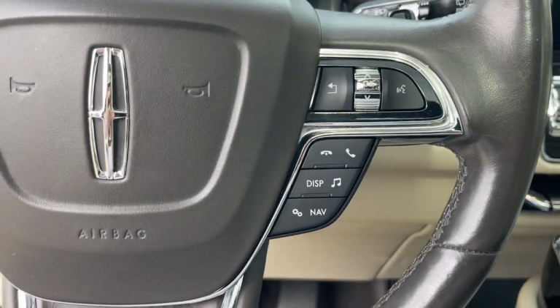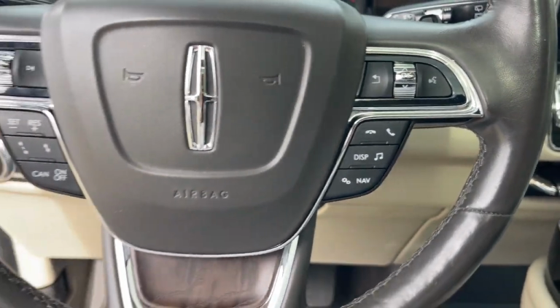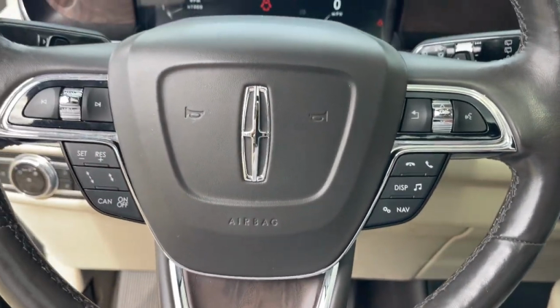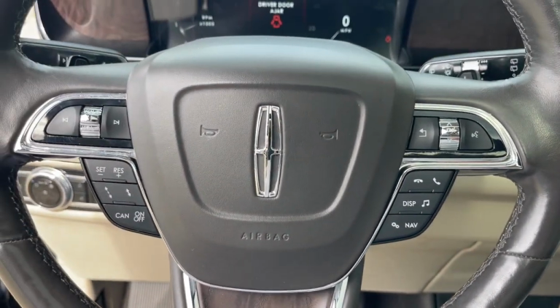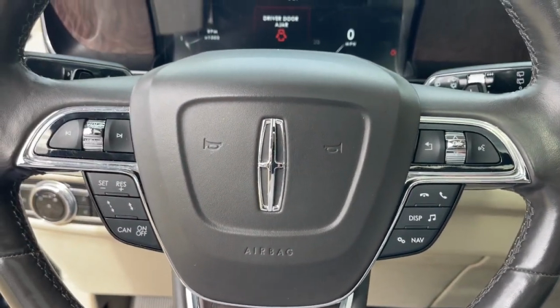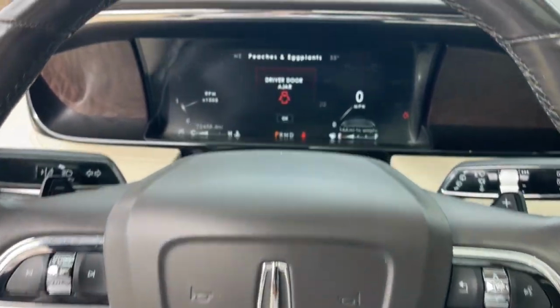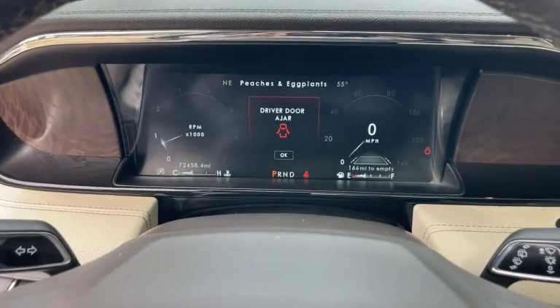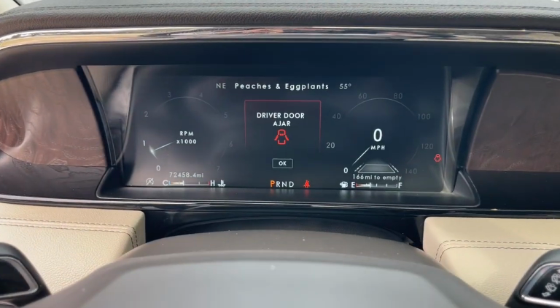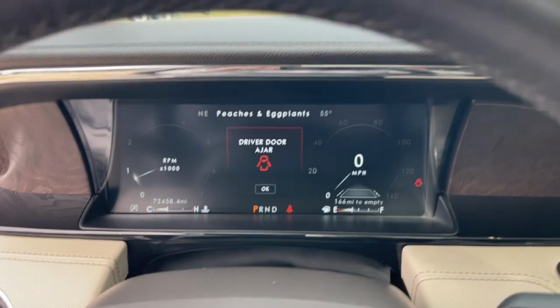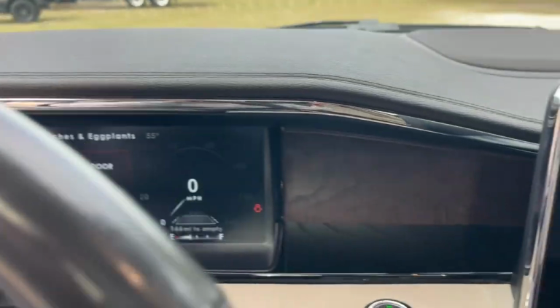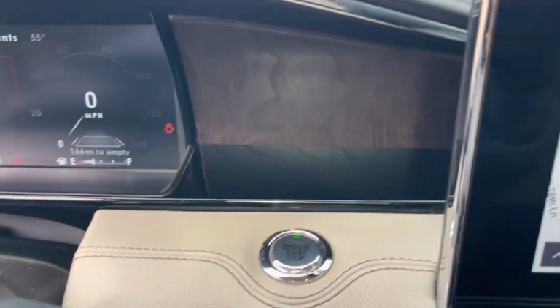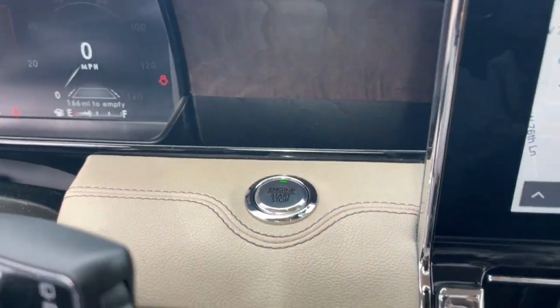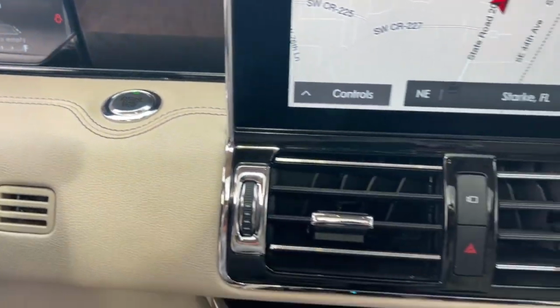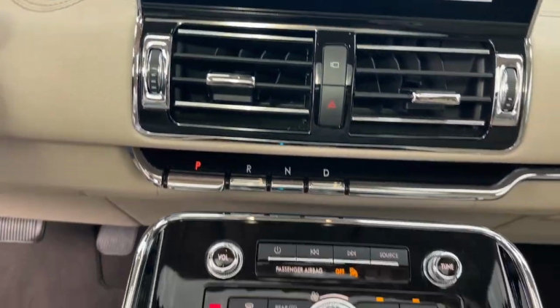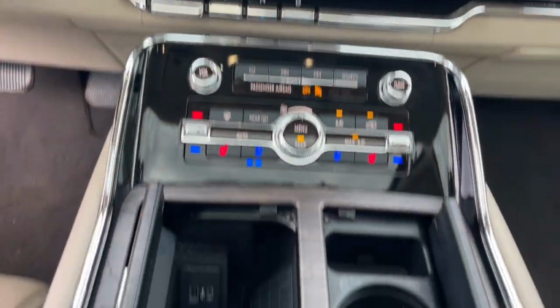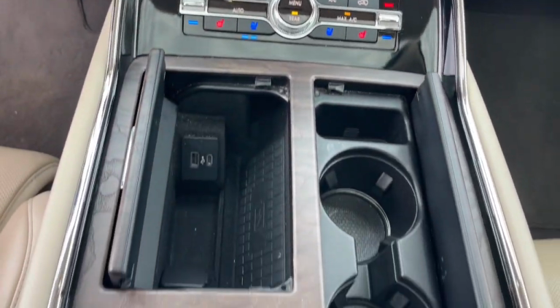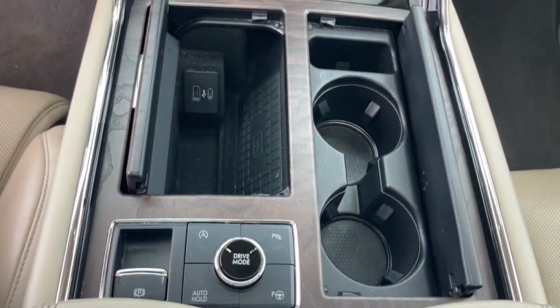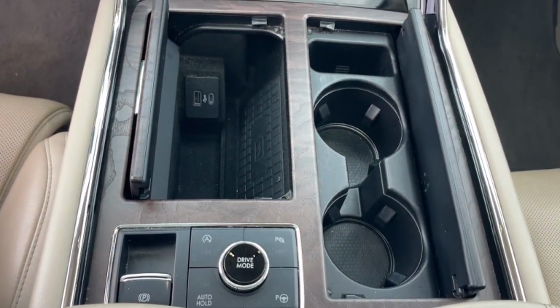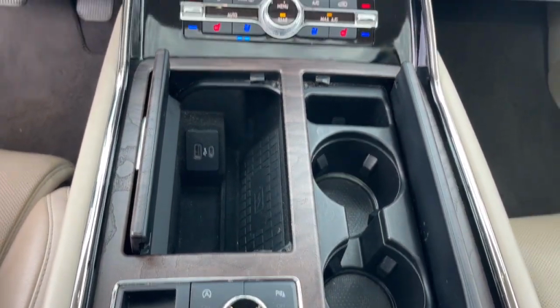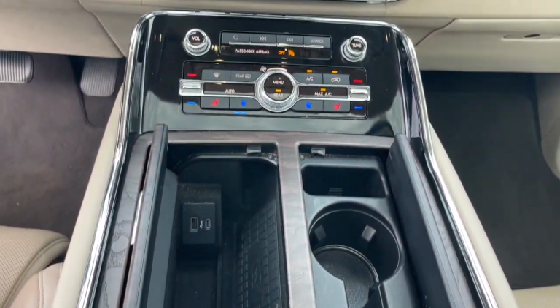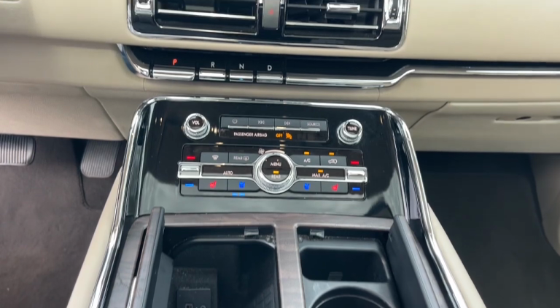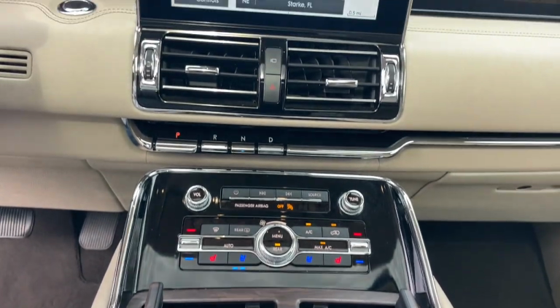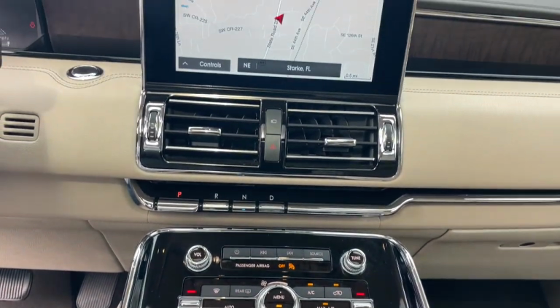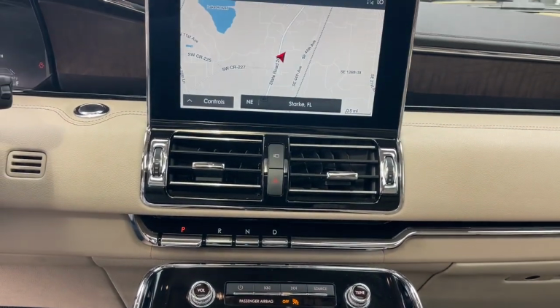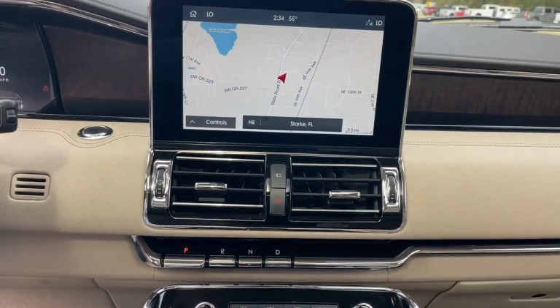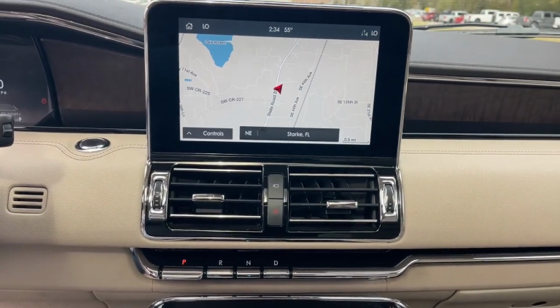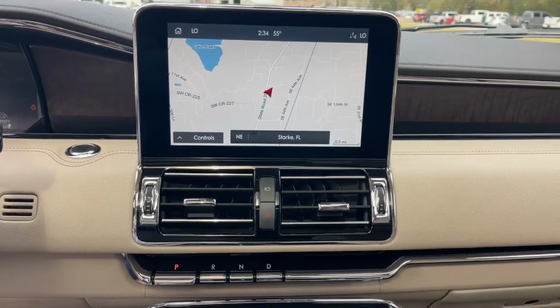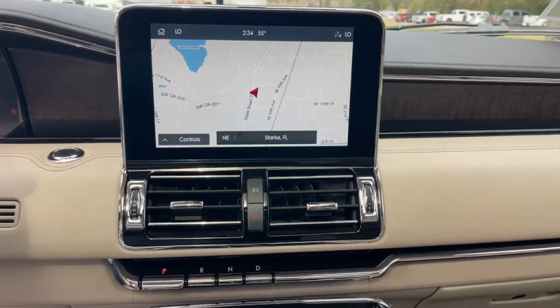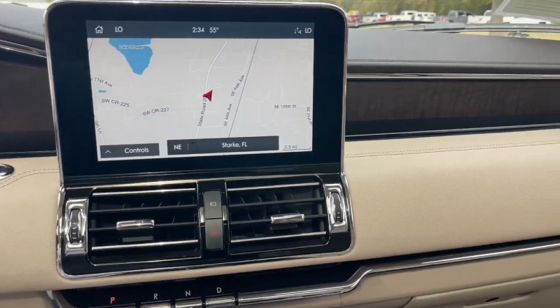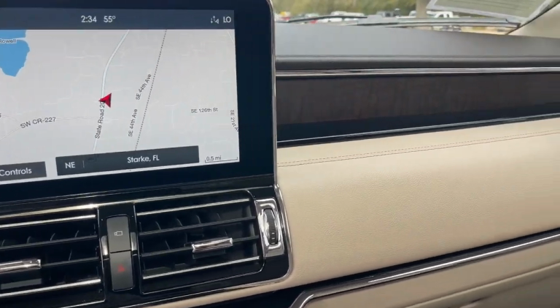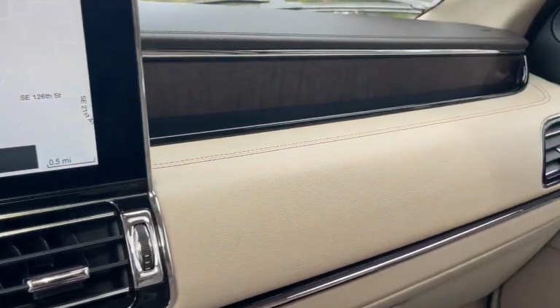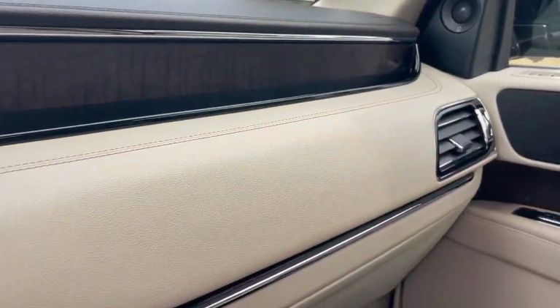Heated steering wheel, panoramic roof, keyless entry, navigation system, power passenger seat, heated rear seat, premium sound system, cooled front seat, woodgrain interior trim, heated mirrors.